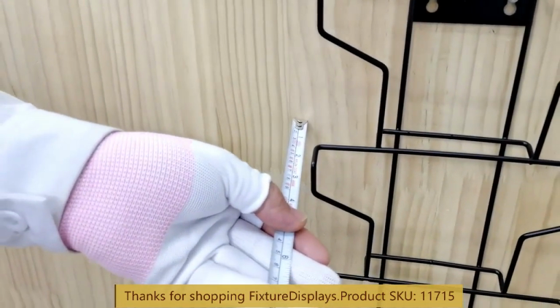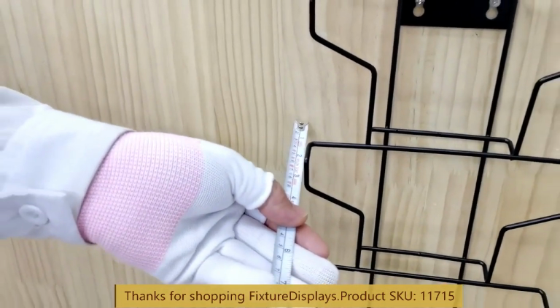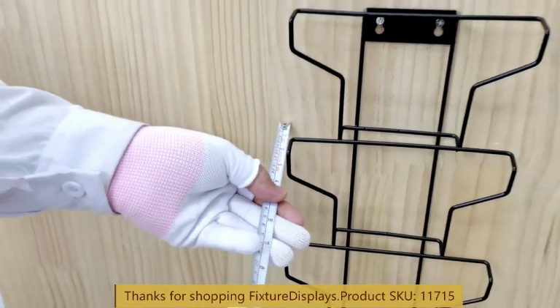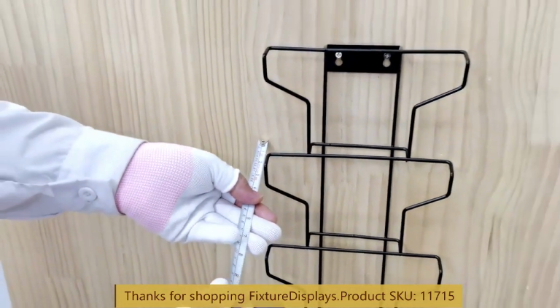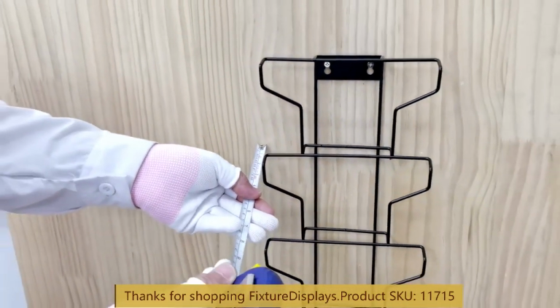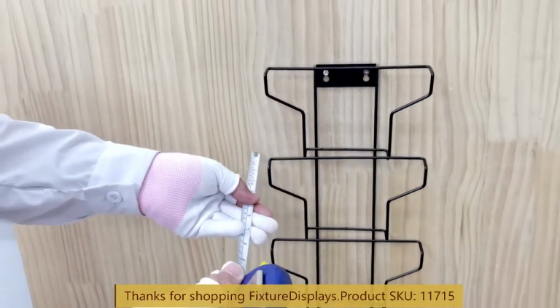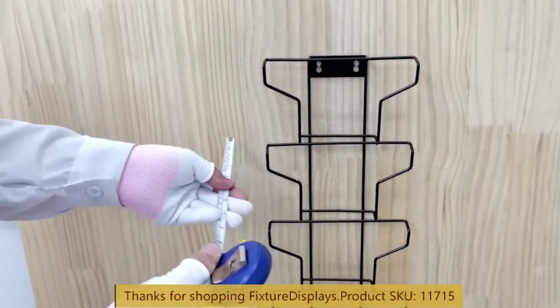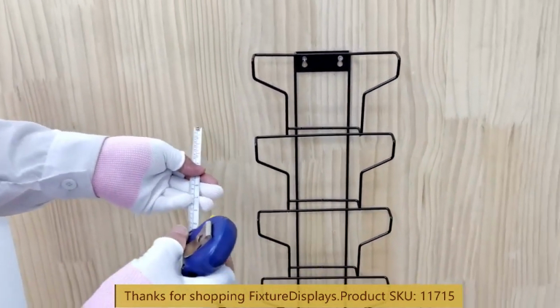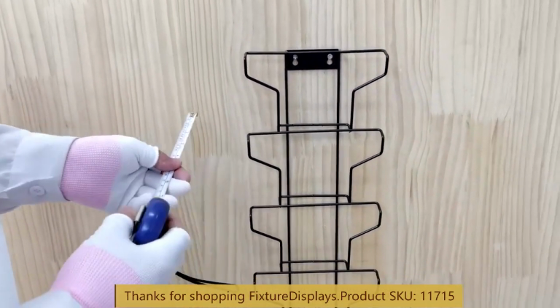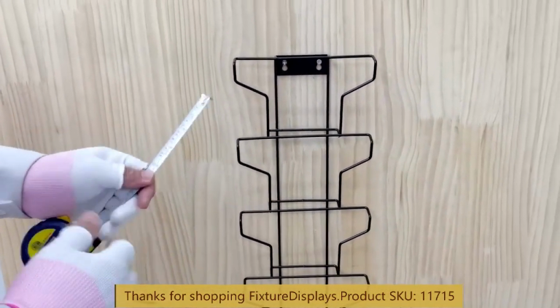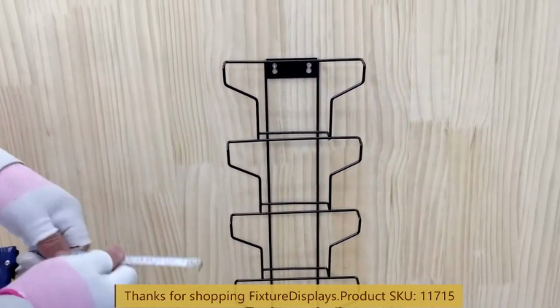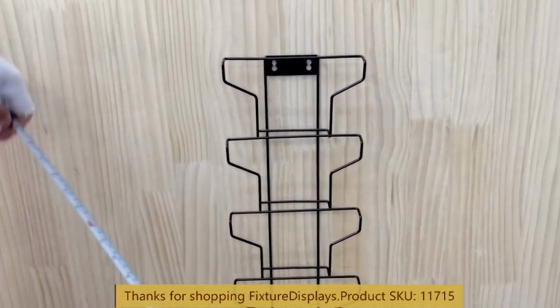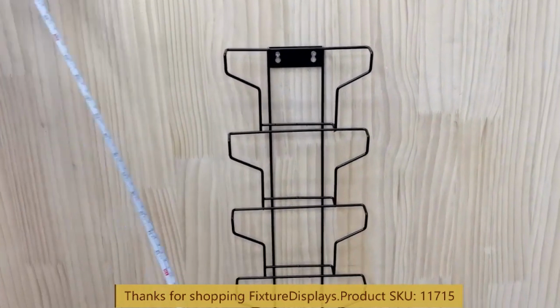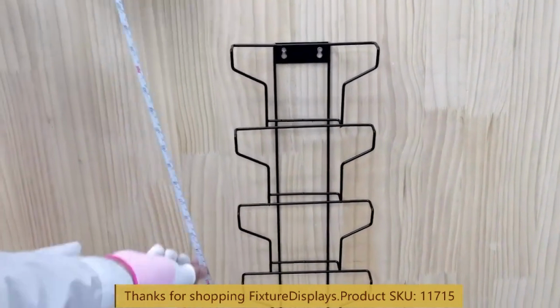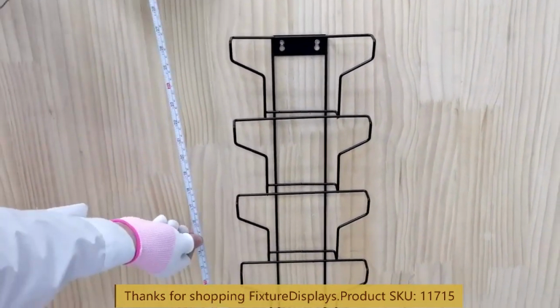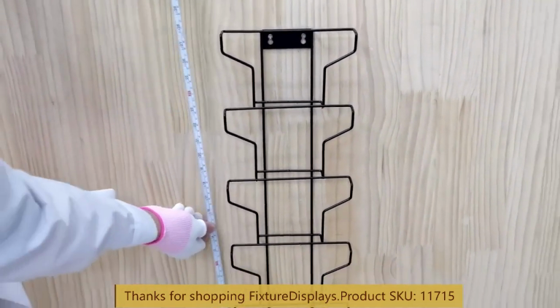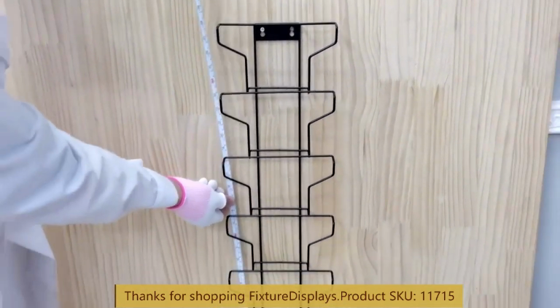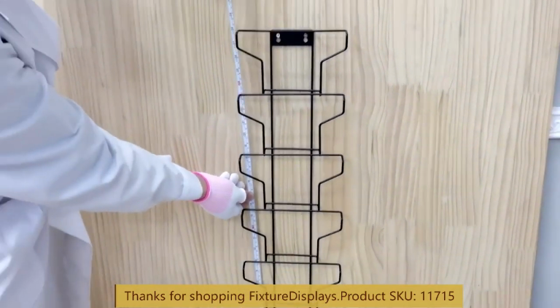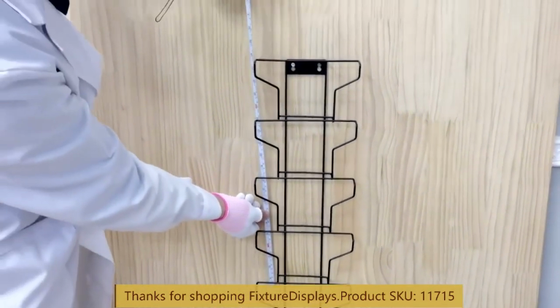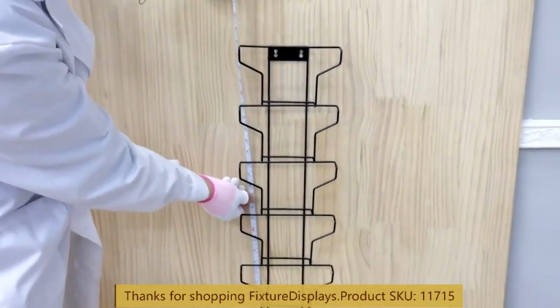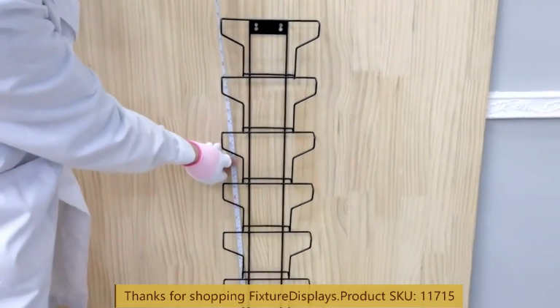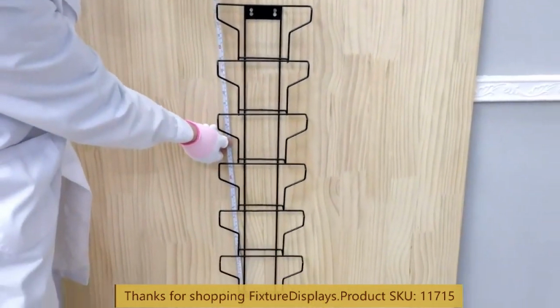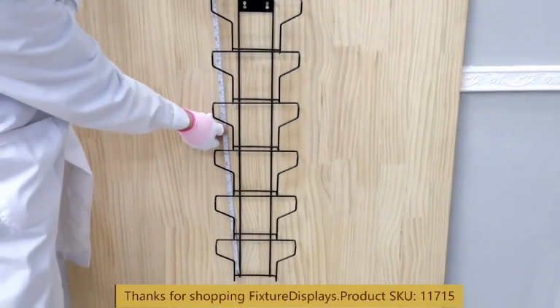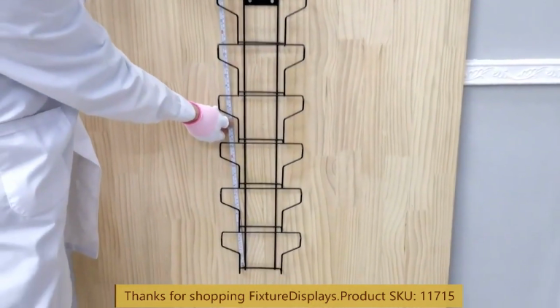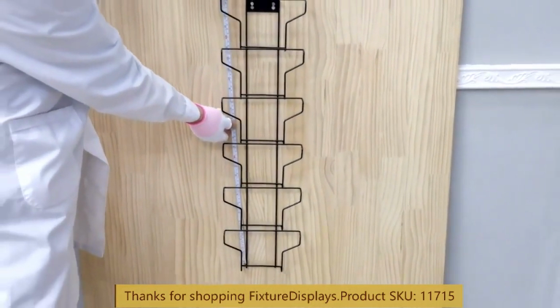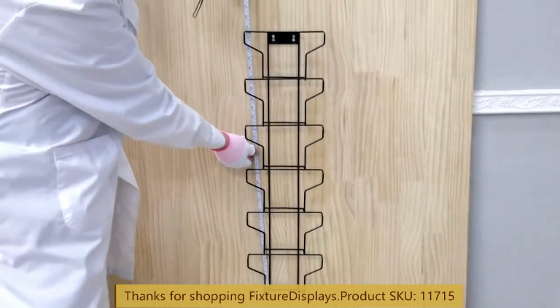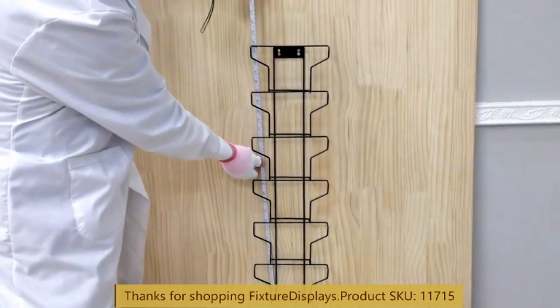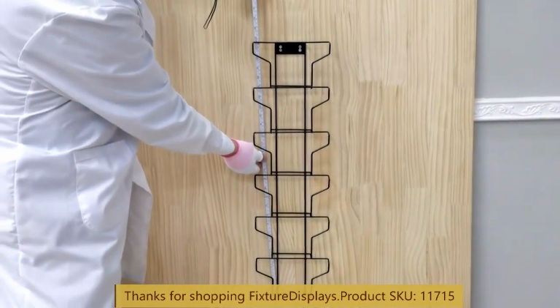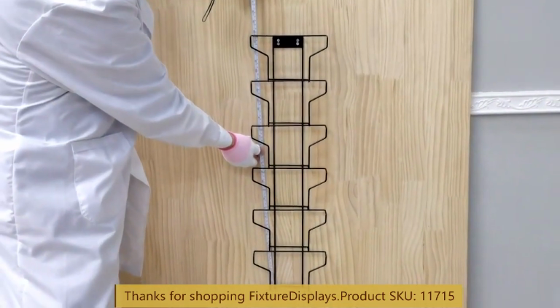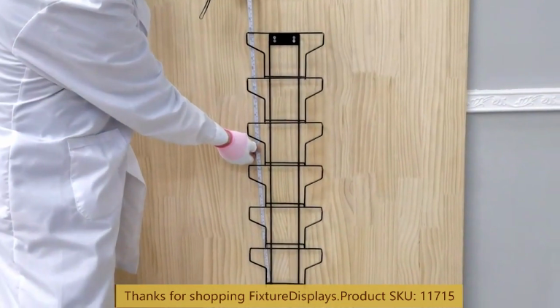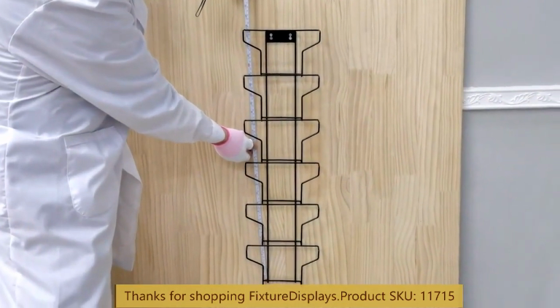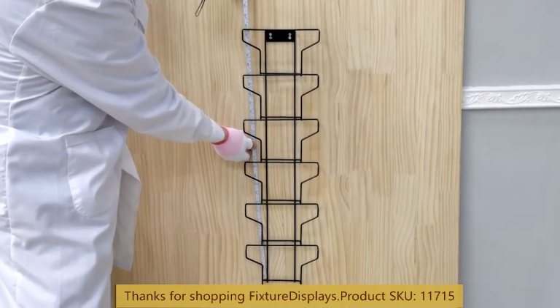The pocket is 0.7 inches deep, and the overall height is 26 inches tall.